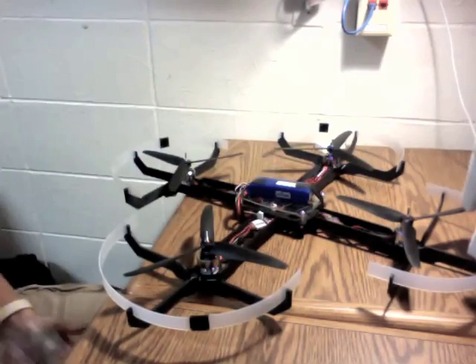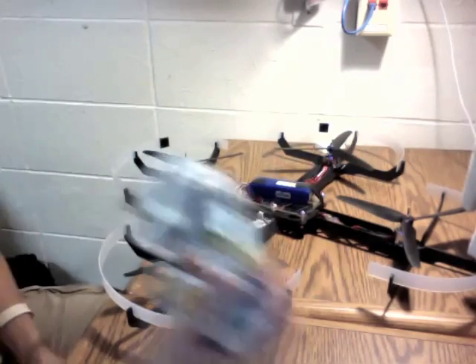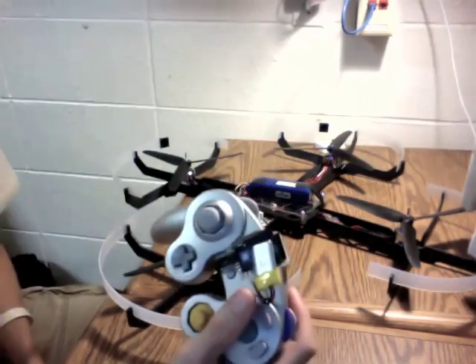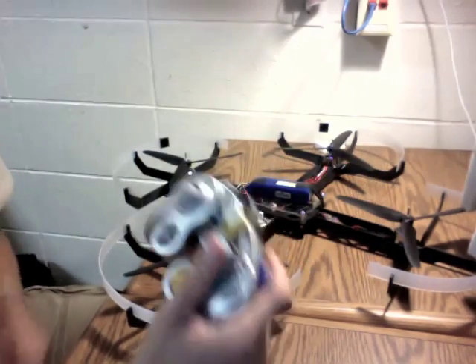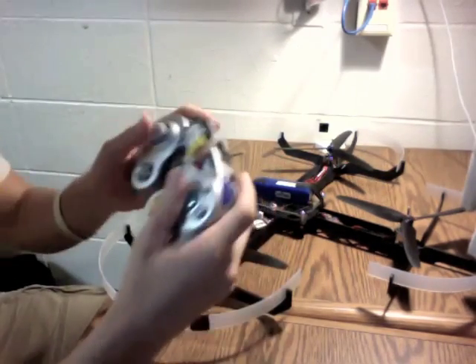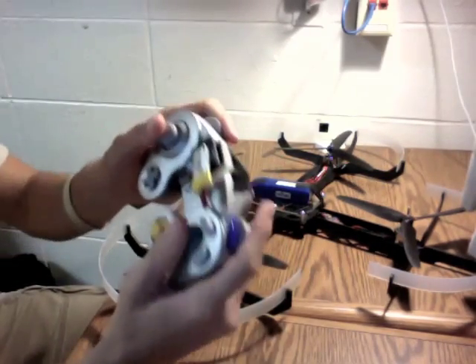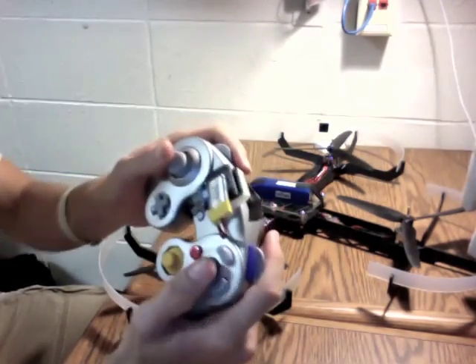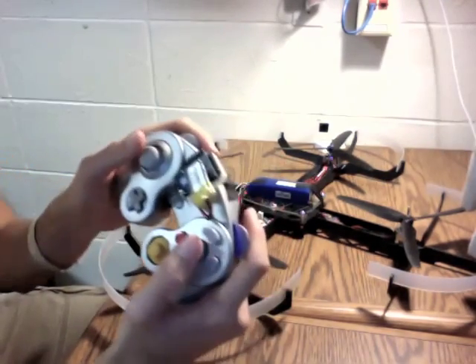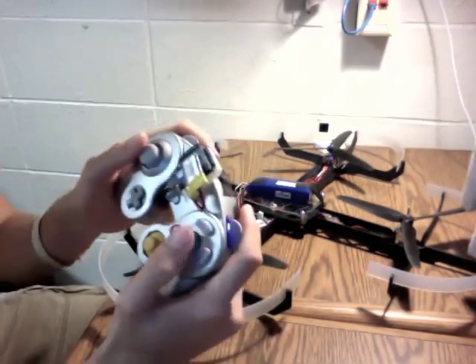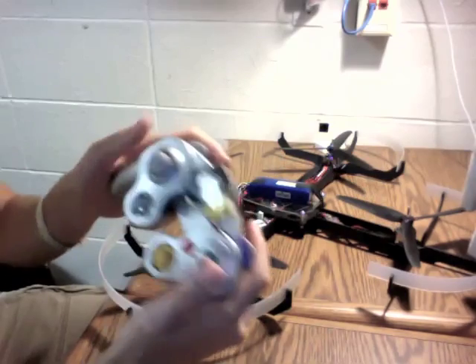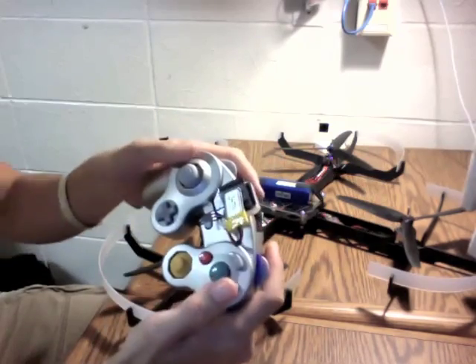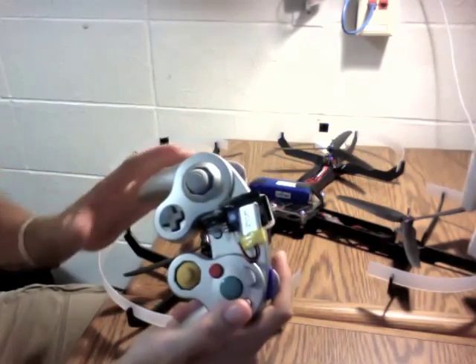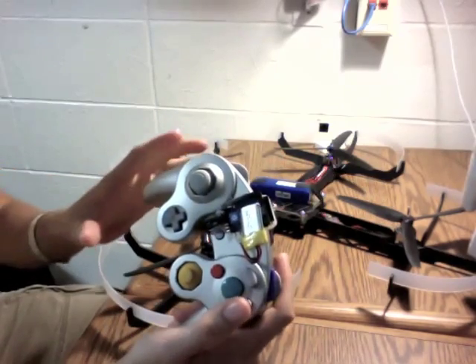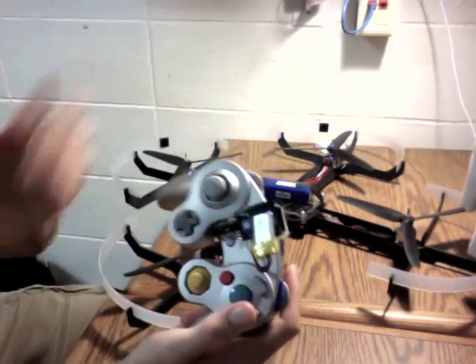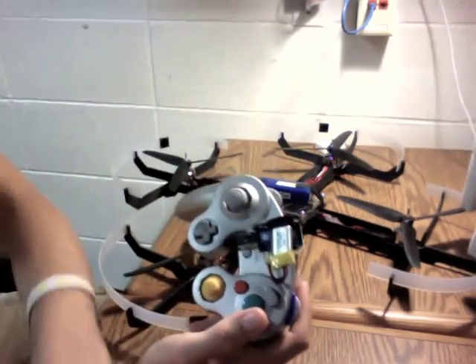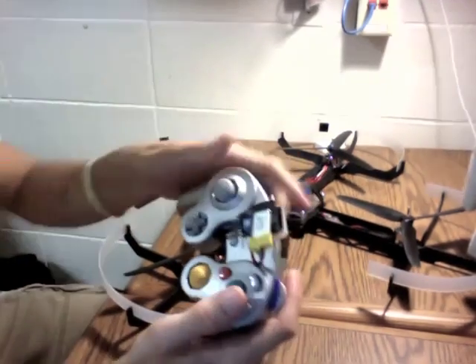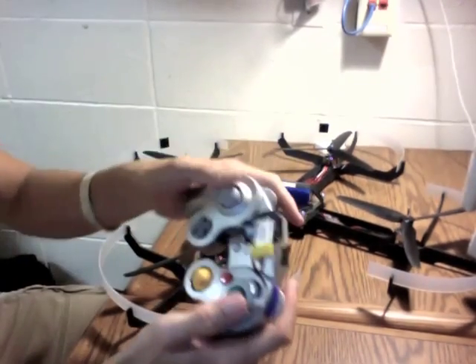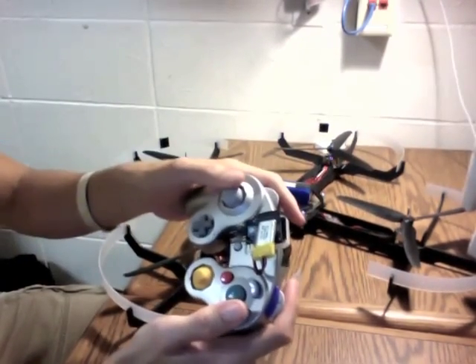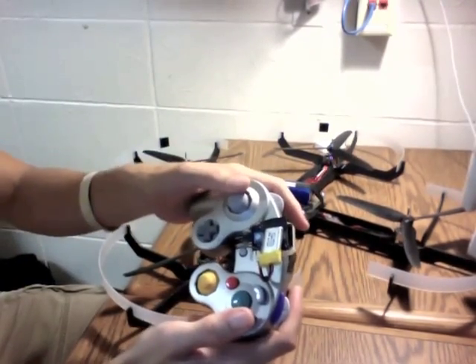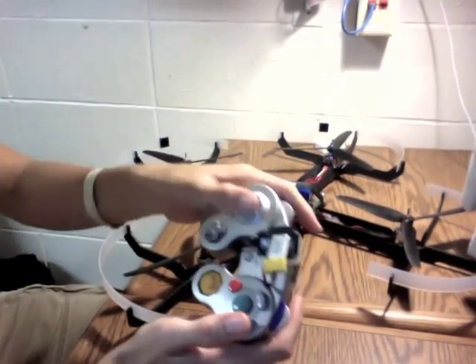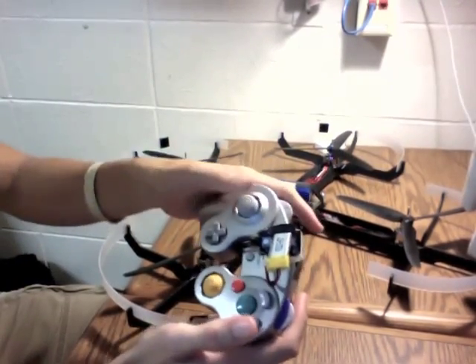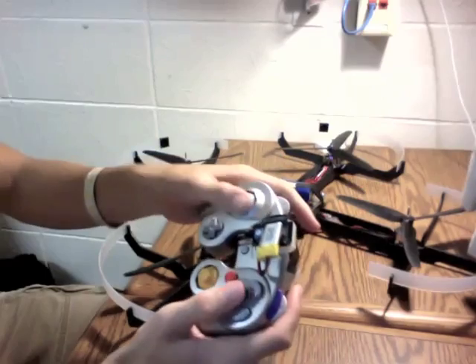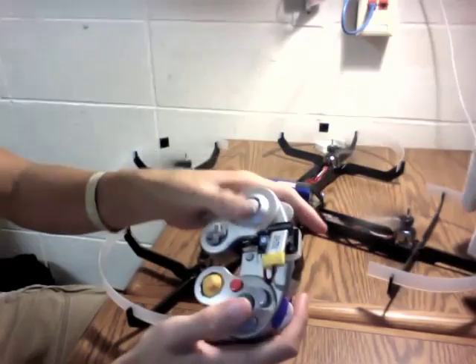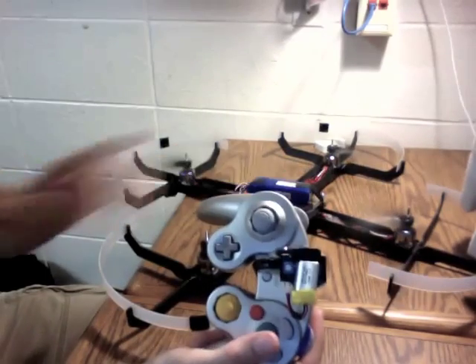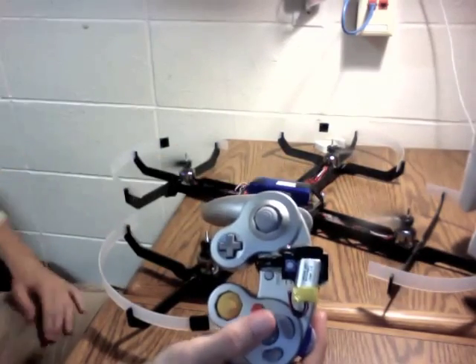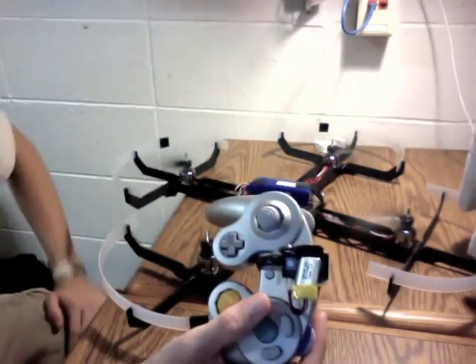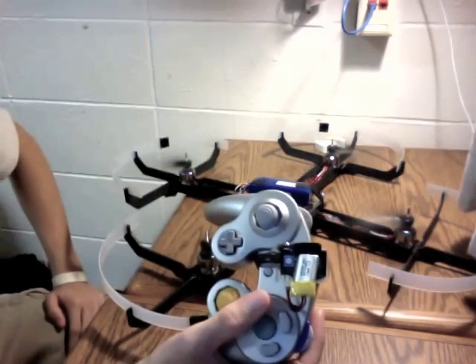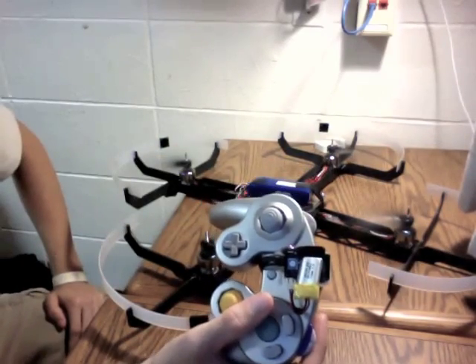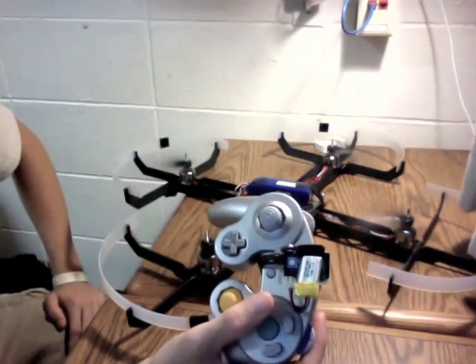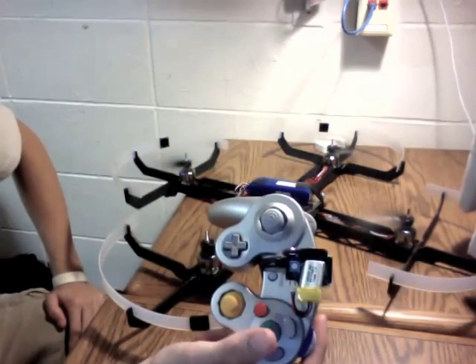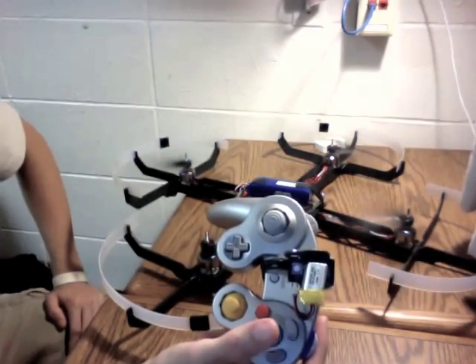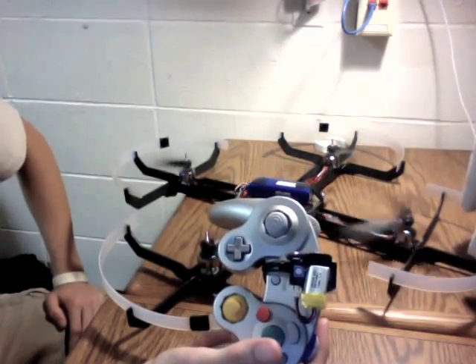If I take the green button and press it, that starts transmission, and I can do my regular arm like an AeroQuad by moving to the right. Then it can be disarmed.